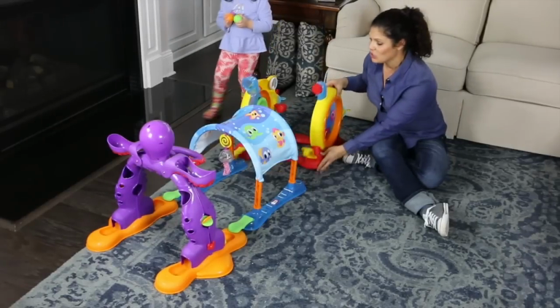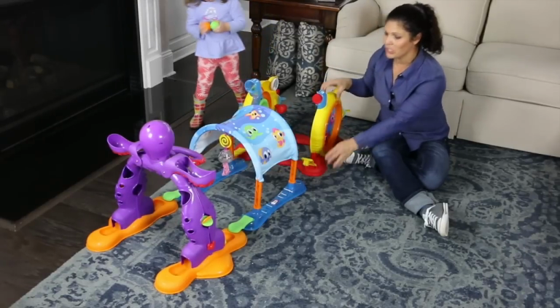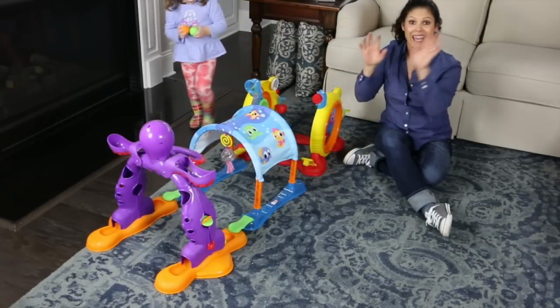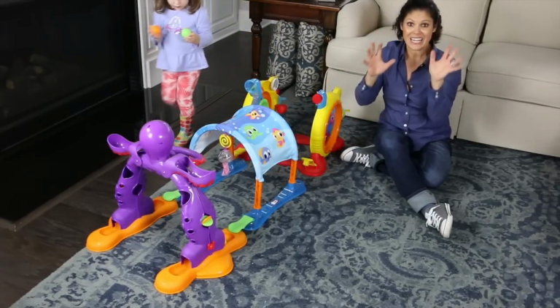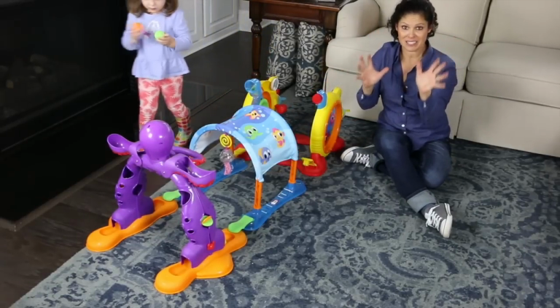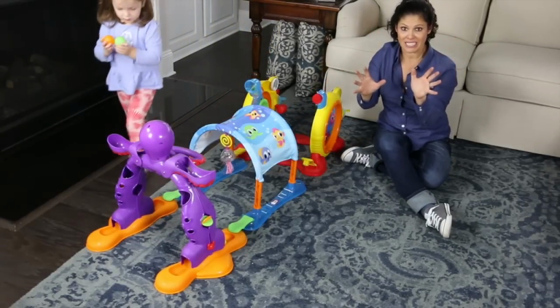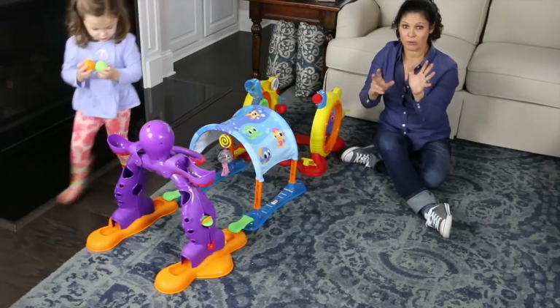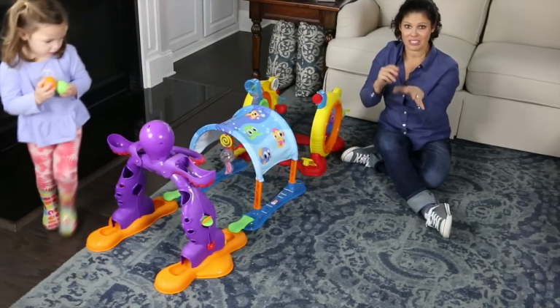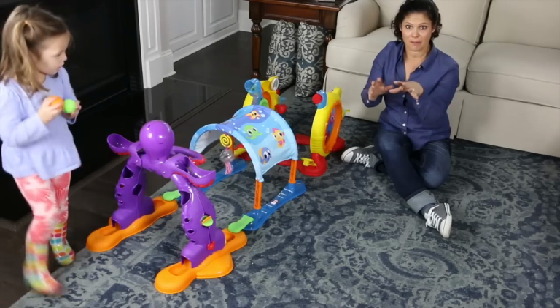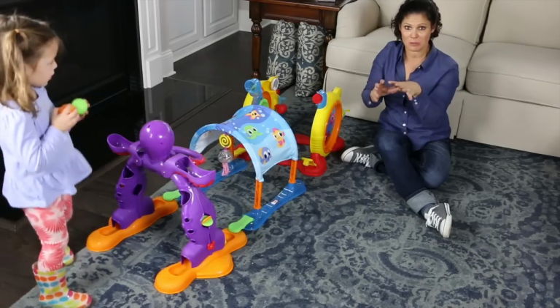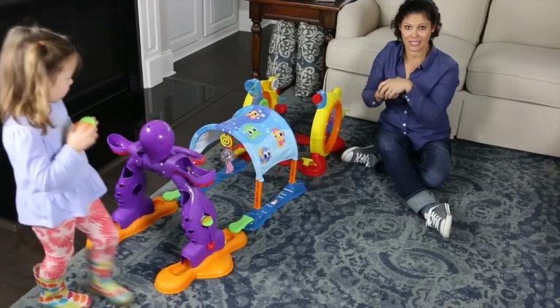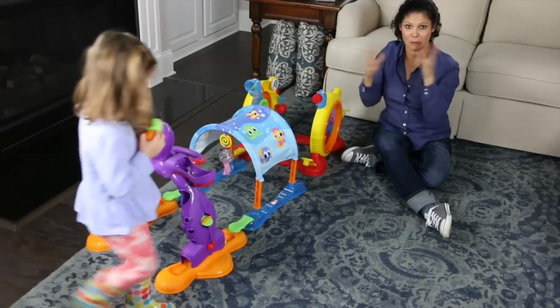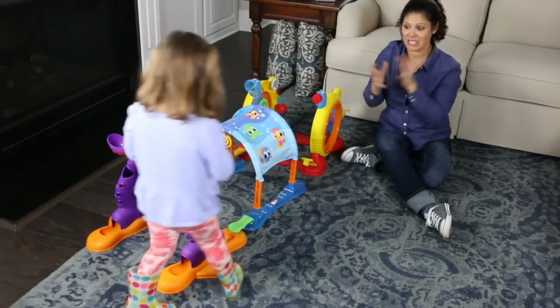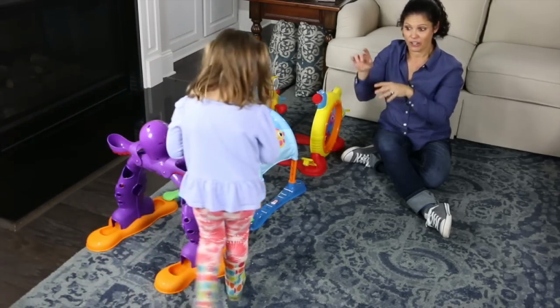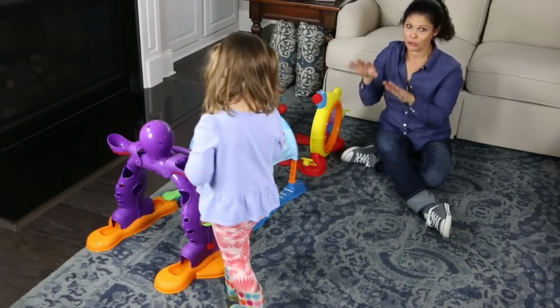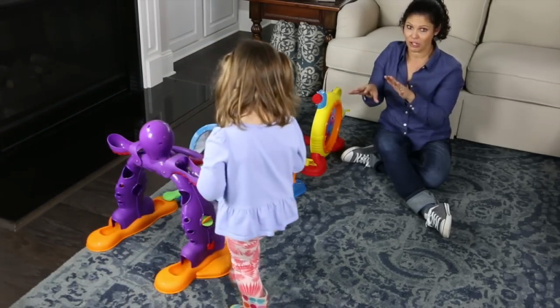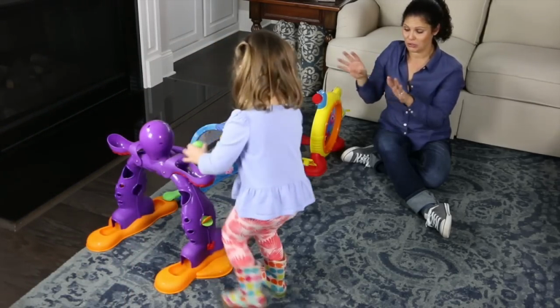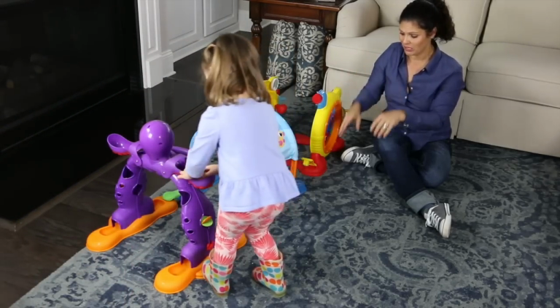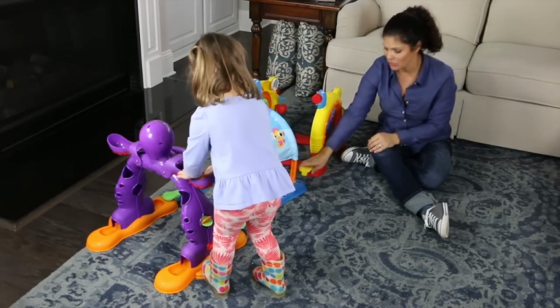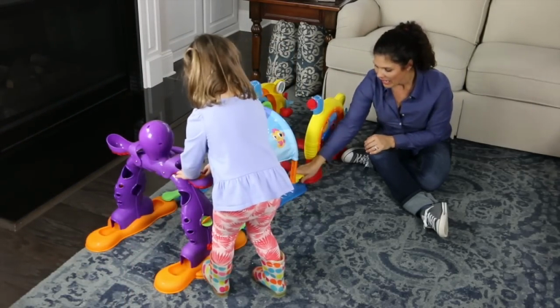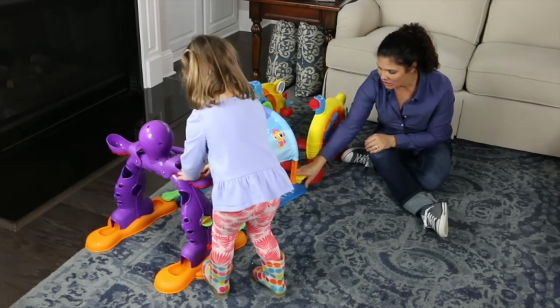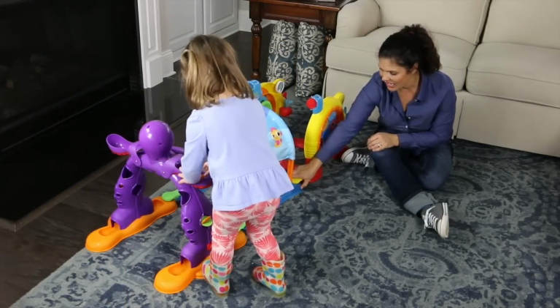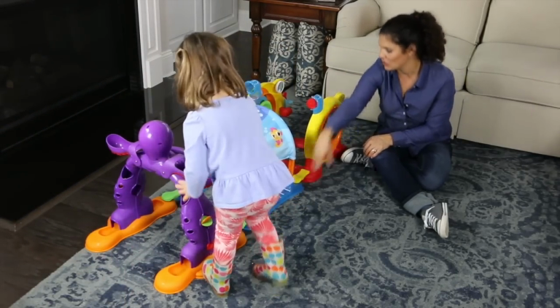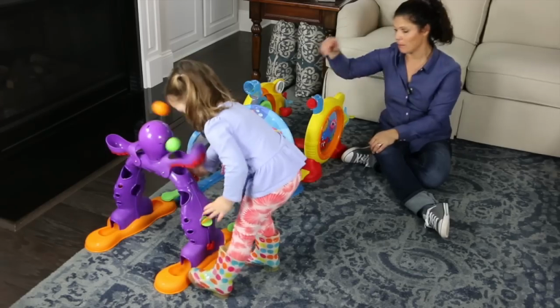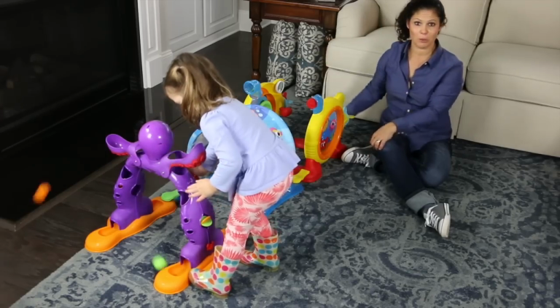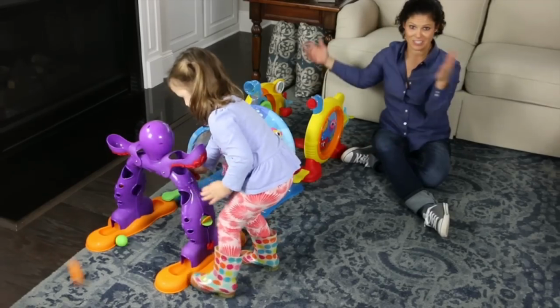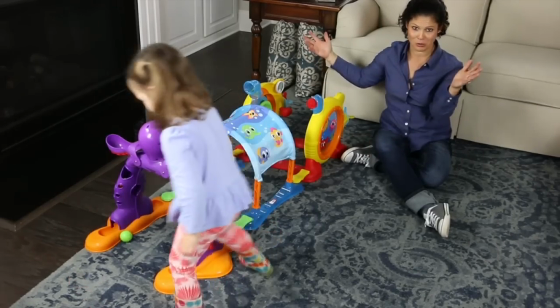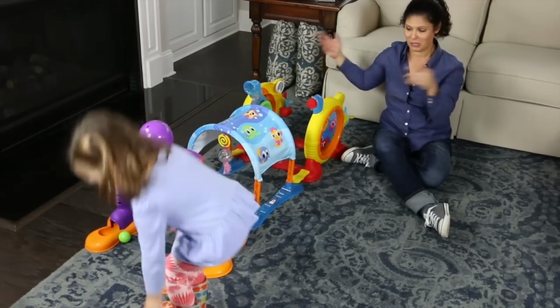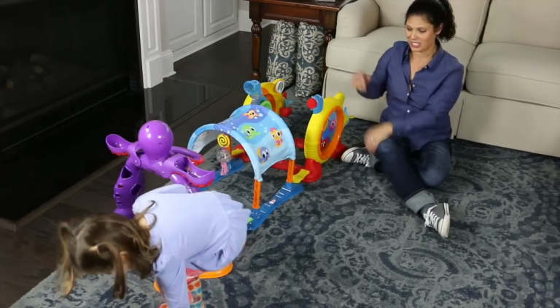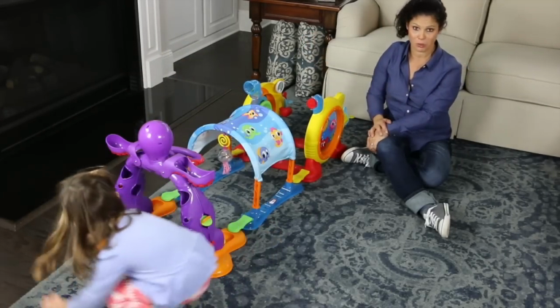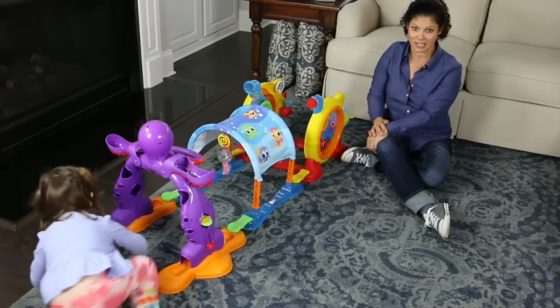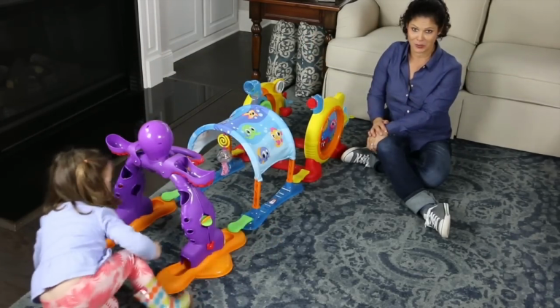Now I do want to warn you: it takes some assembly, so don't think you're going to set this up on Christmas morning and it's going to be up in two minutes. There are screws involved and you do need to put it together, so have a little bit of time to do that before you present it to a baby or a child, because they're going to want to play right away.